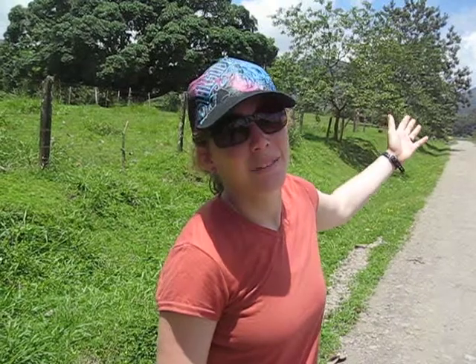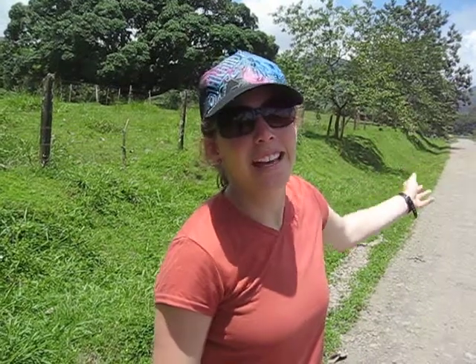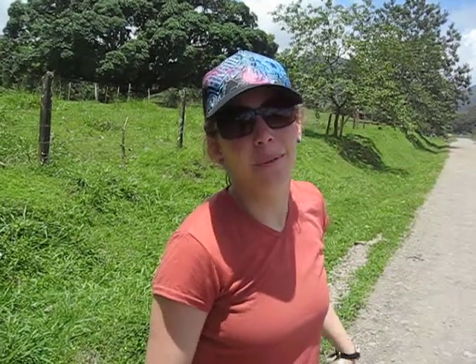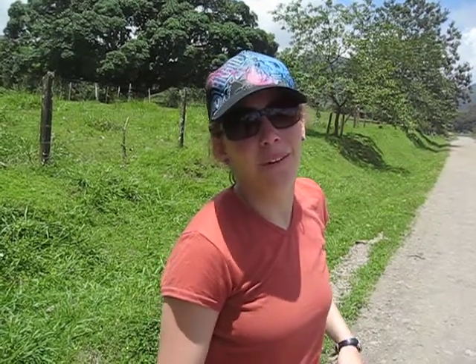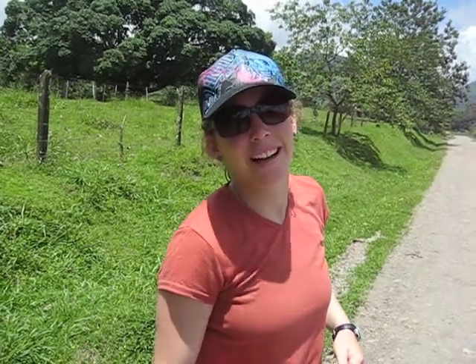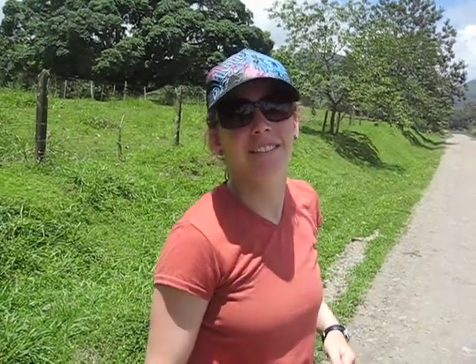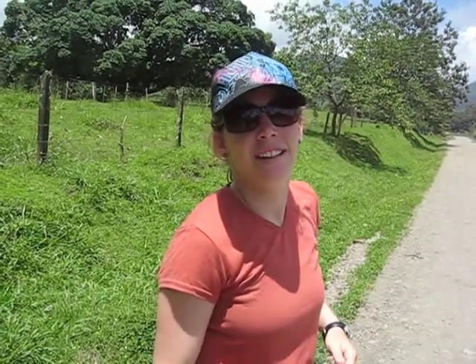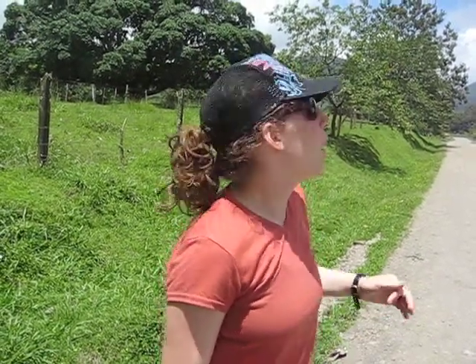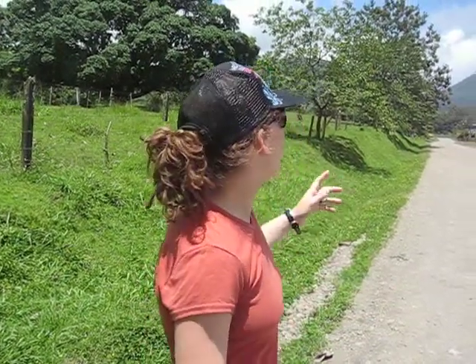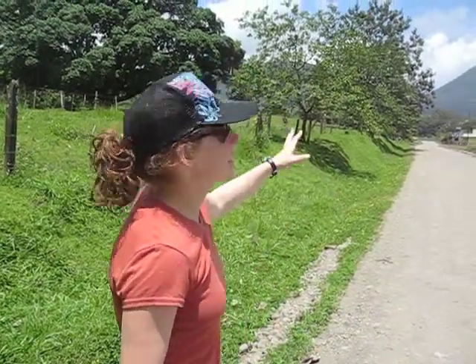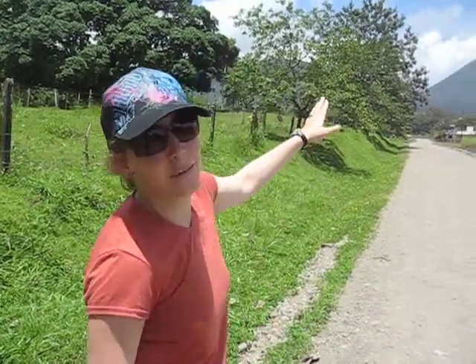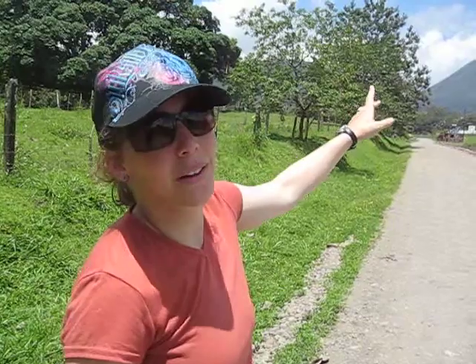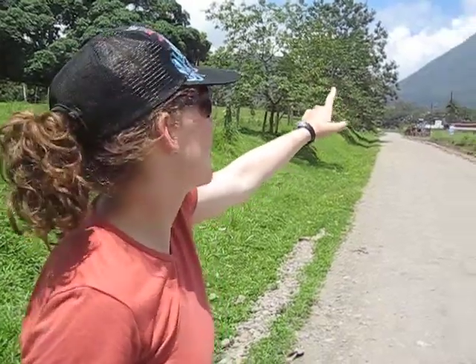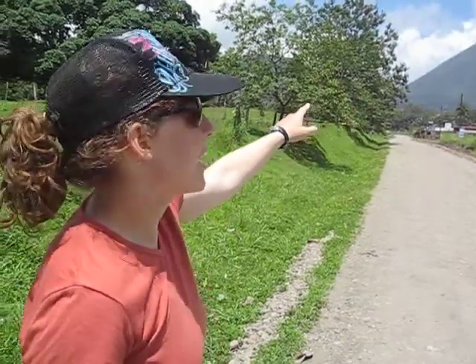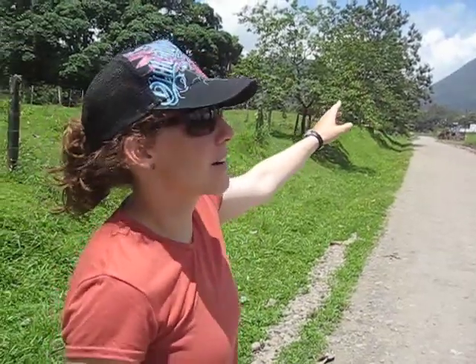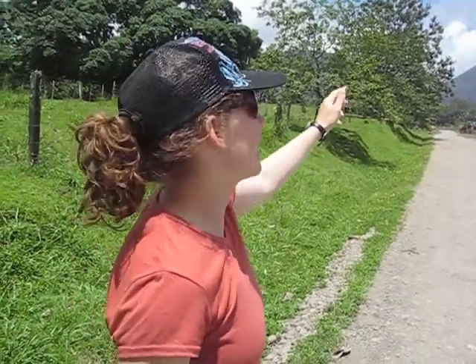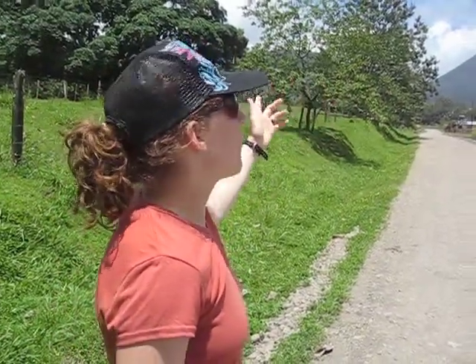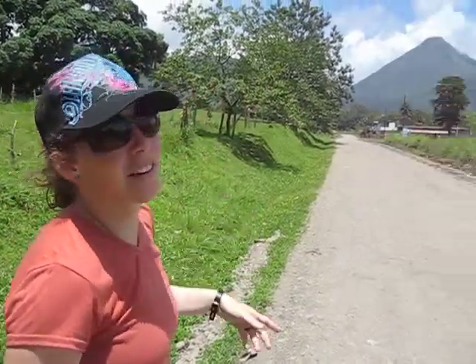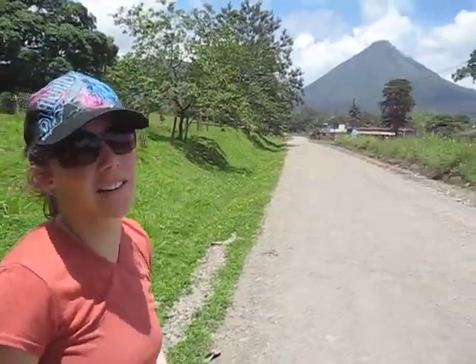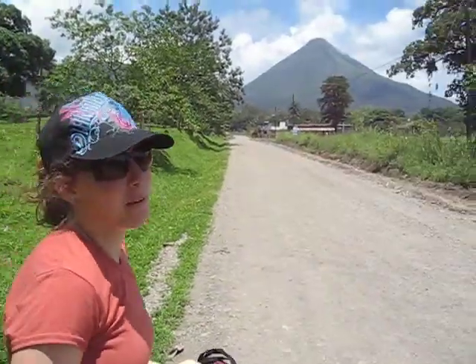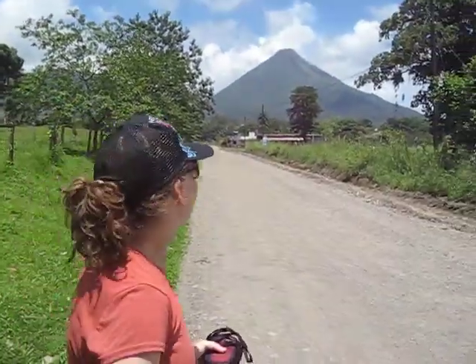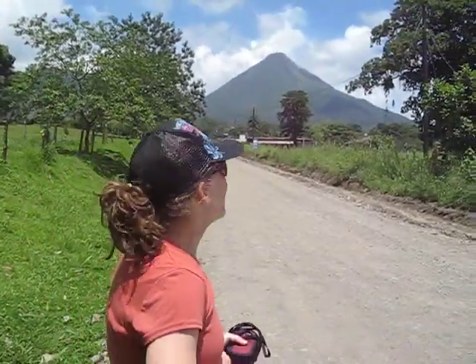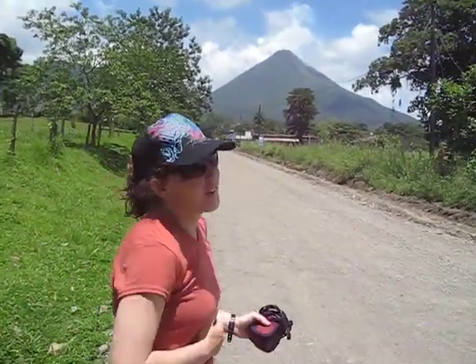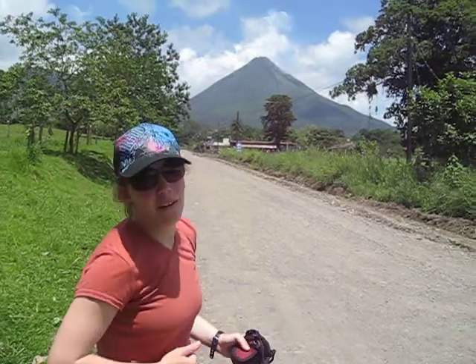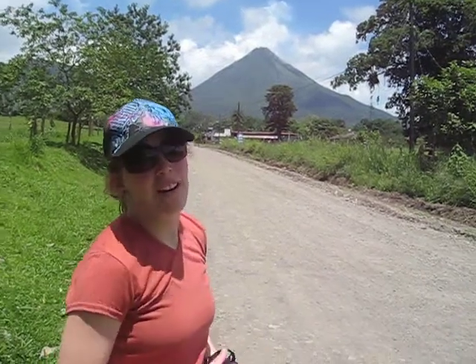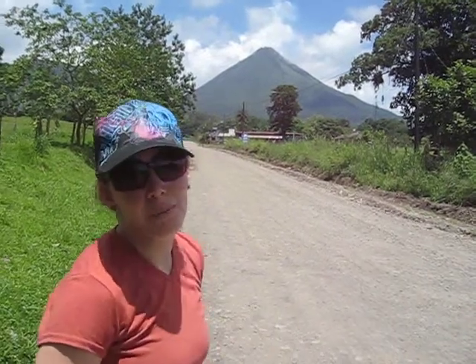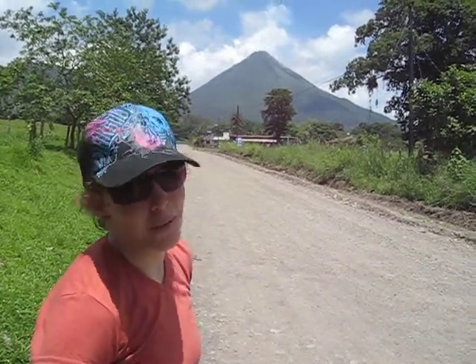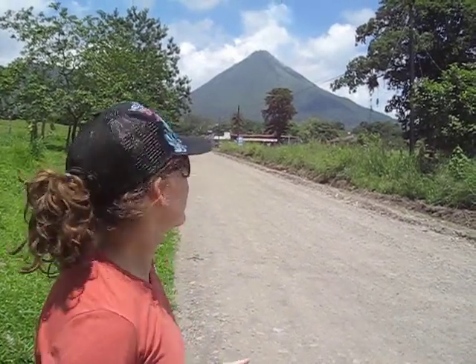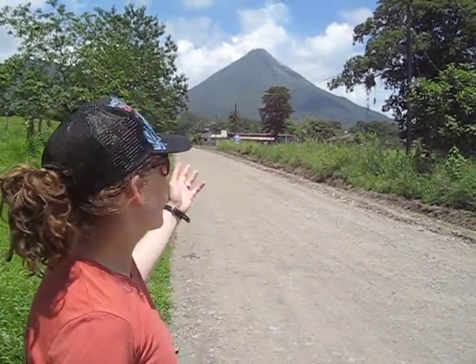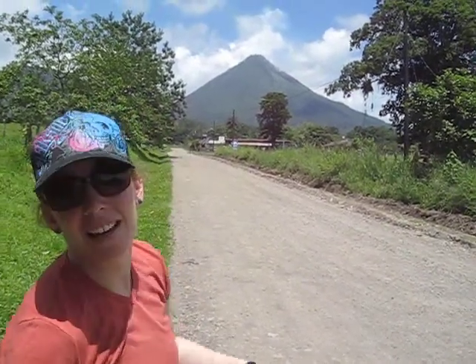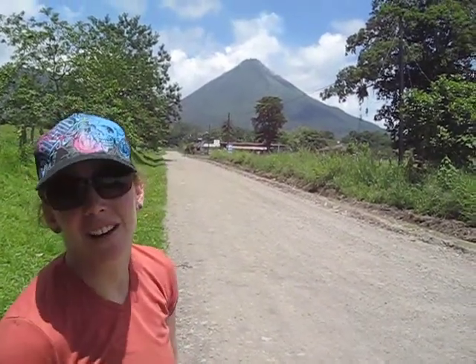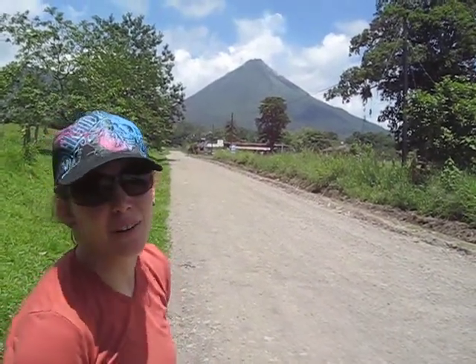We're hiking to the waterfall right now. Also, I want to tell you really quickly what kind of volcano Arenal is. Arenal is a pyroclastic volcano. It has very explosive eruptions, which is why you can't get very close to it.